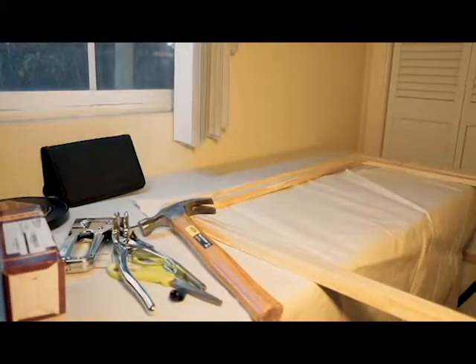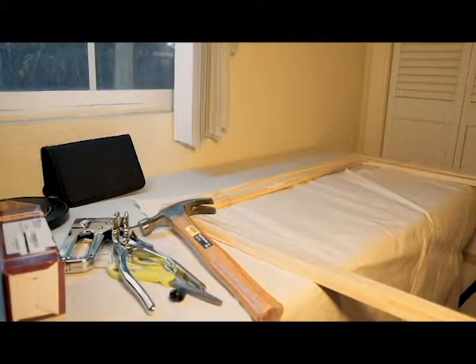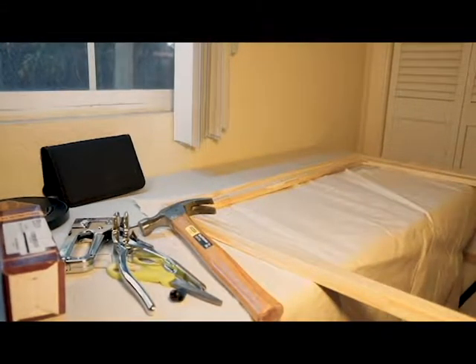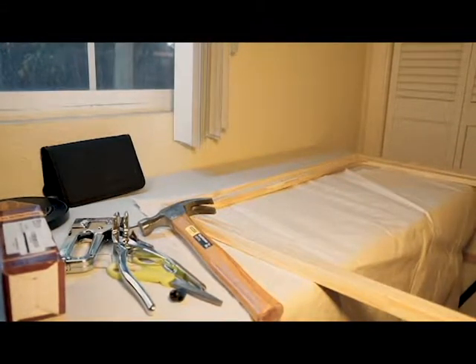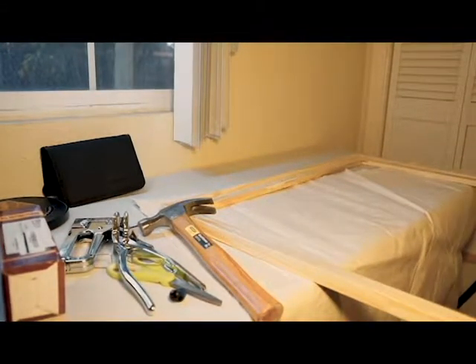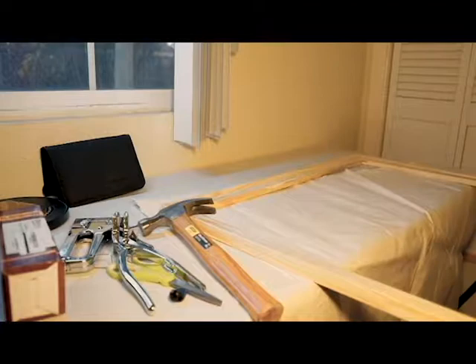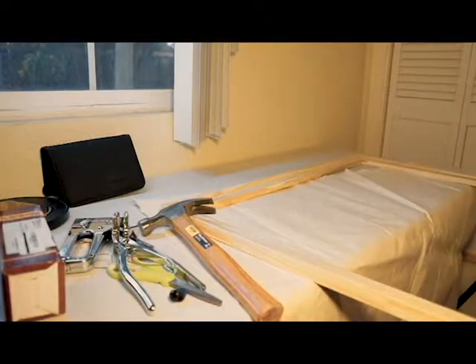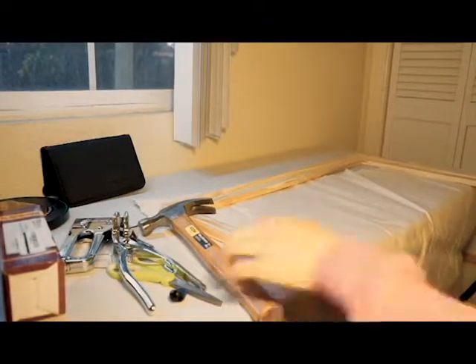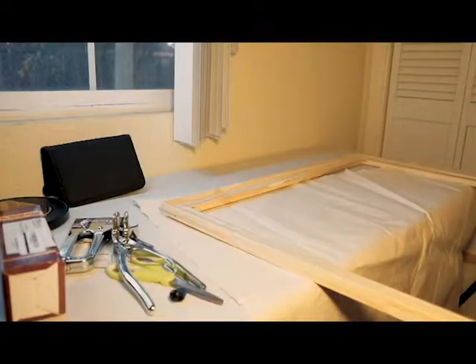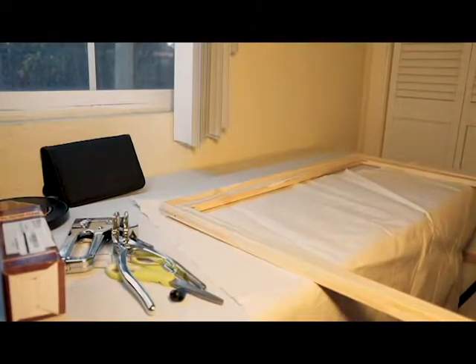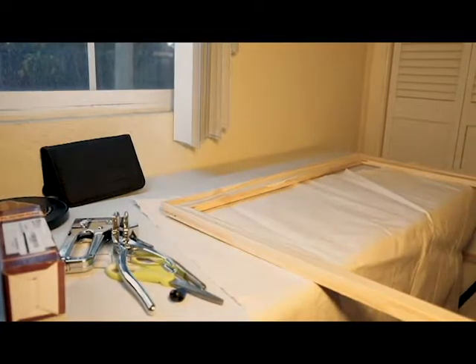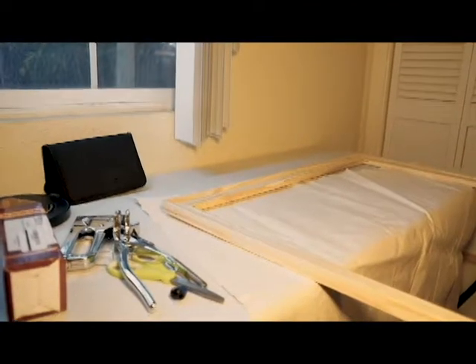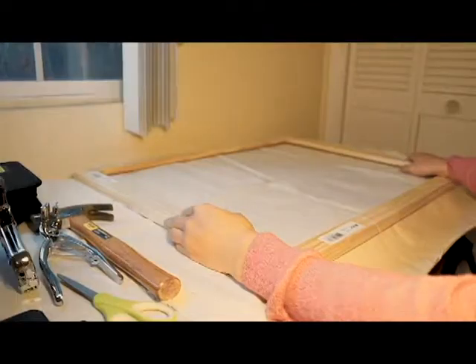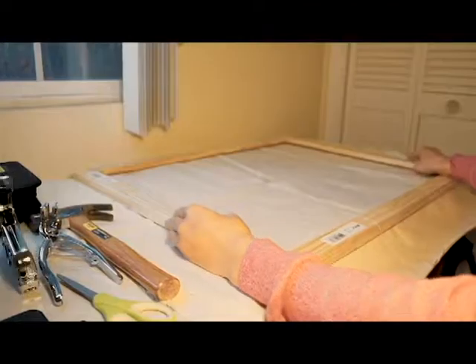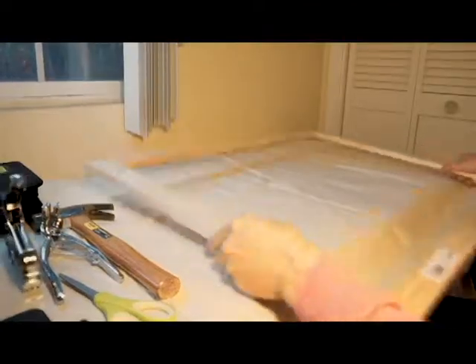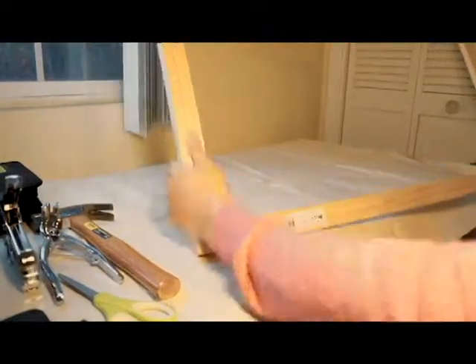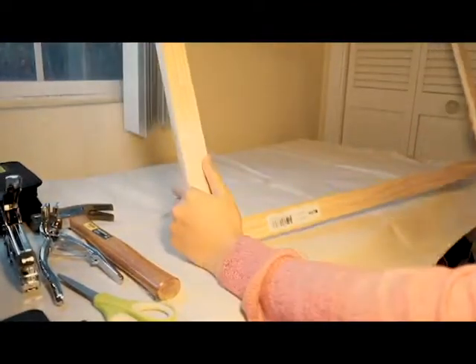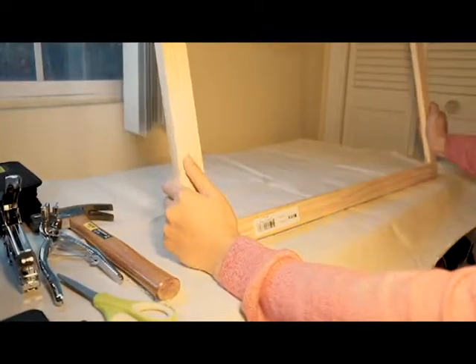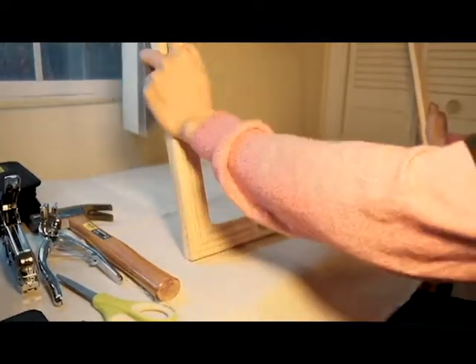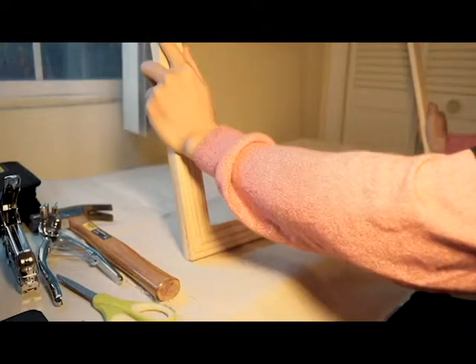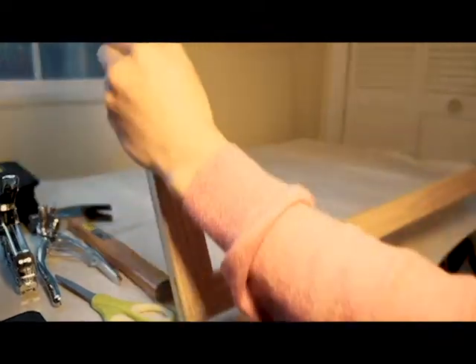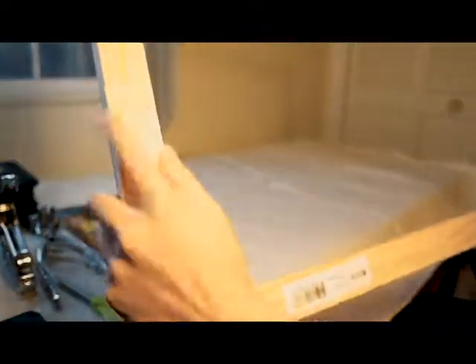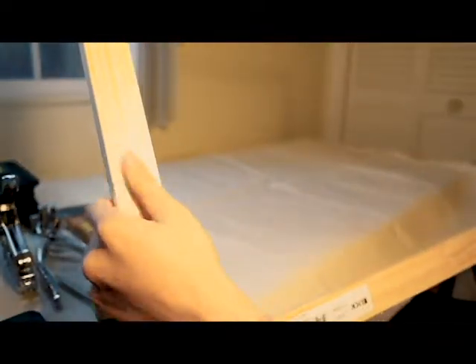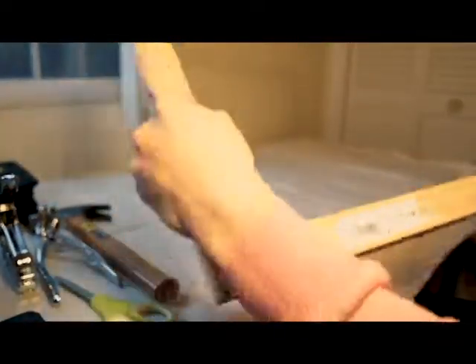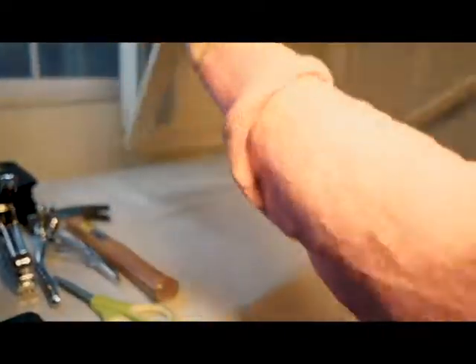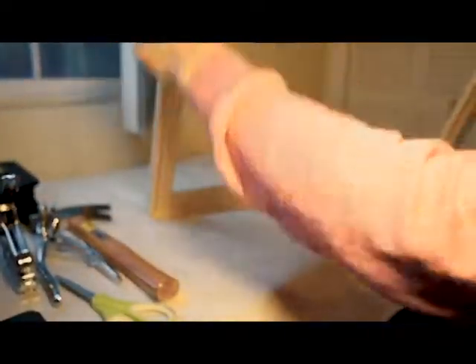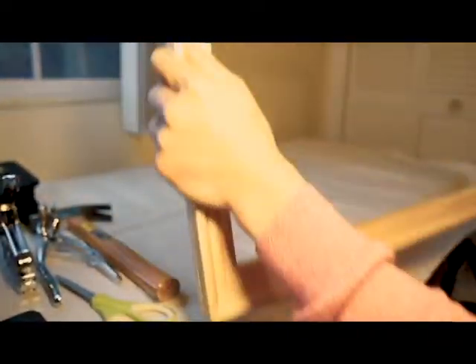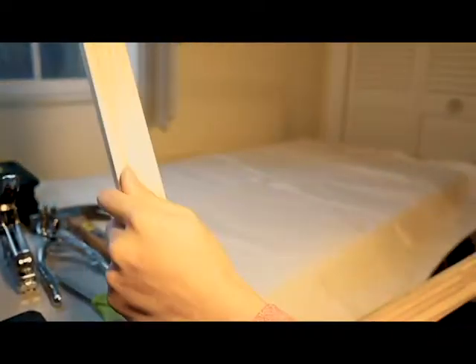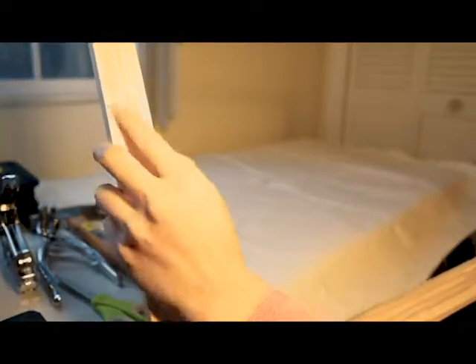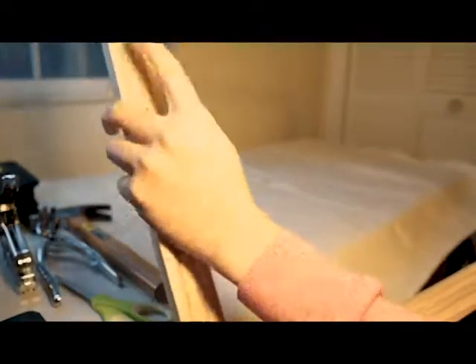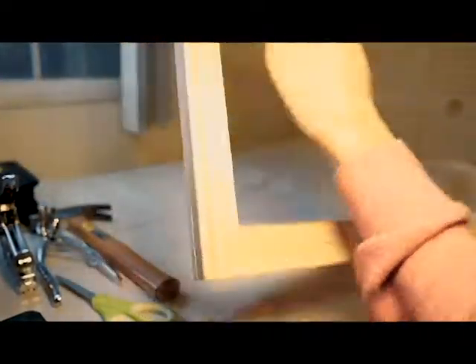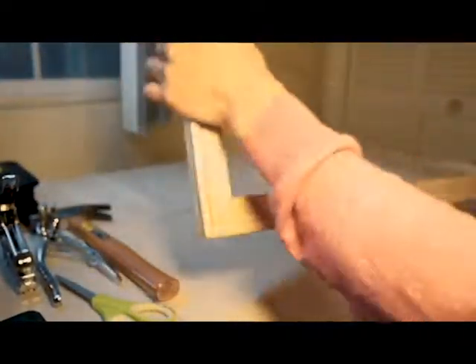So here I'm about done, and I'm going to show you guys that there are two sides of the frame. There's a flat side for the back, where you're going to staple into, and one side with the bevel, which you want to face front.